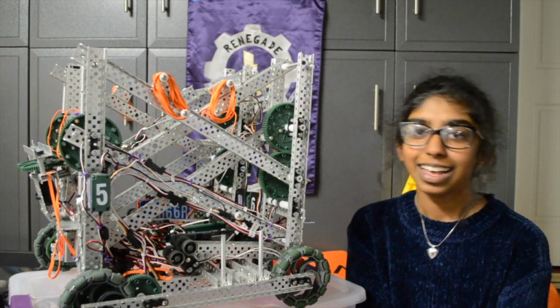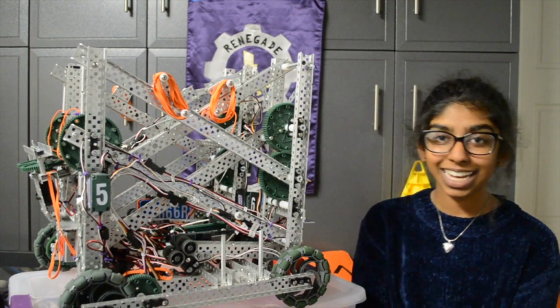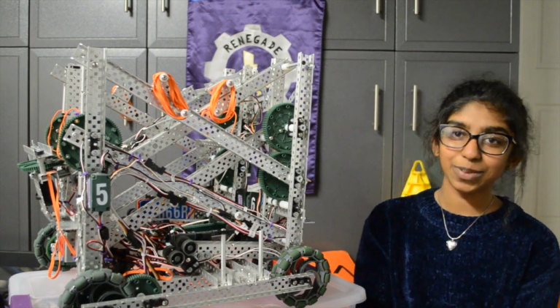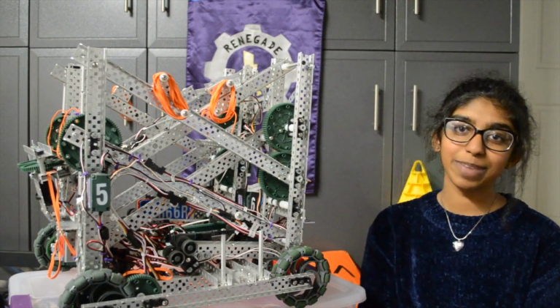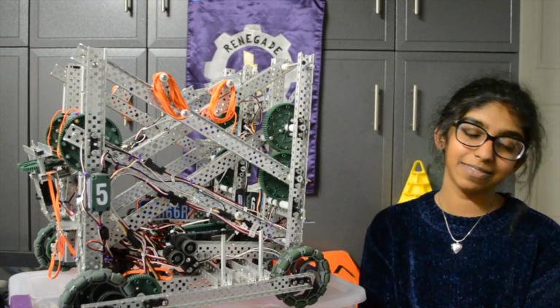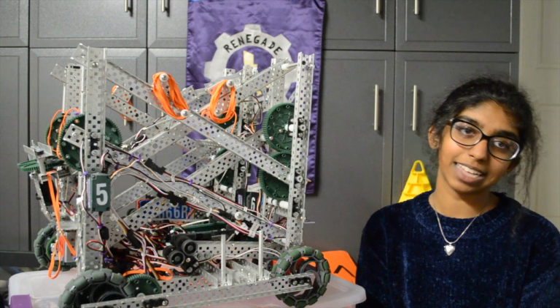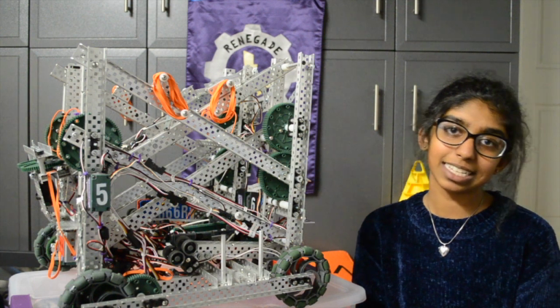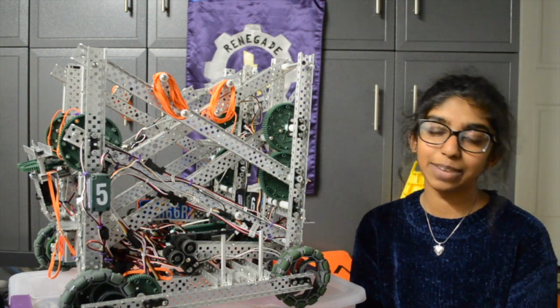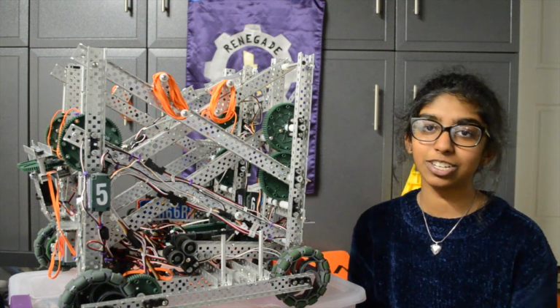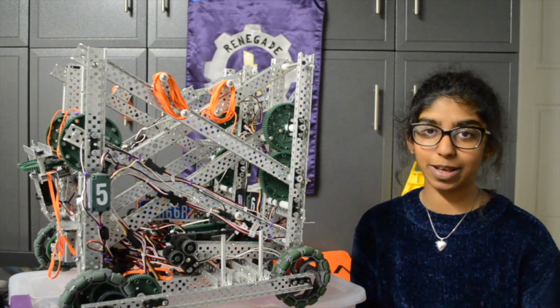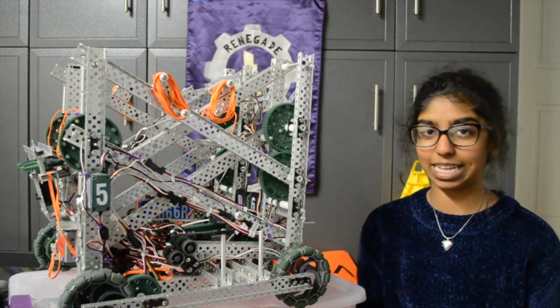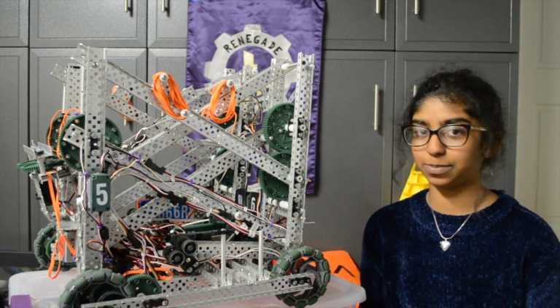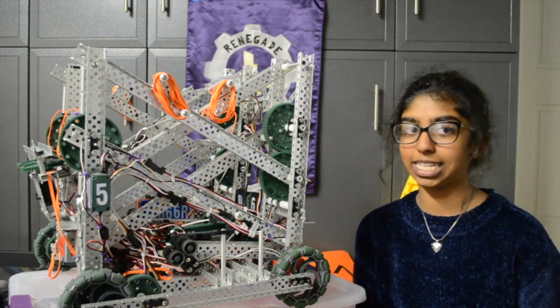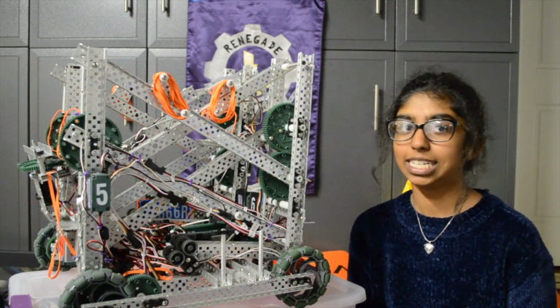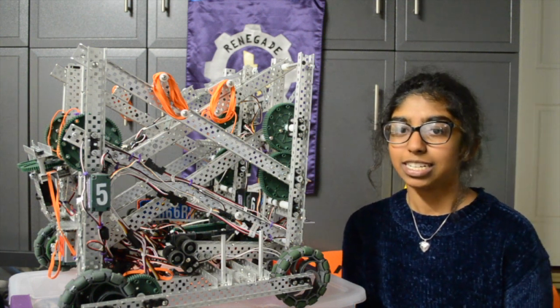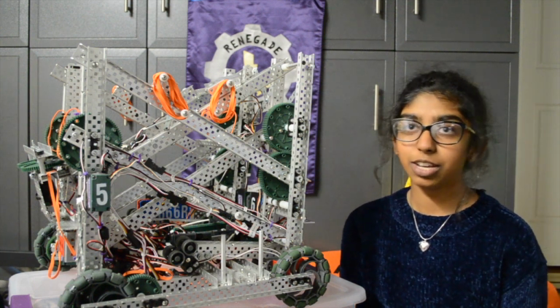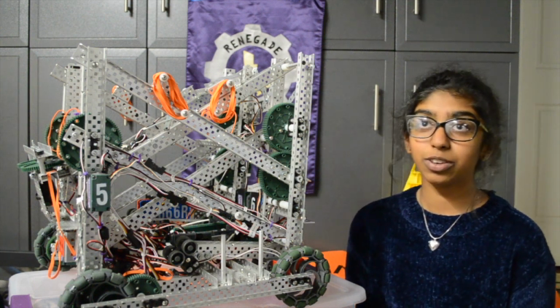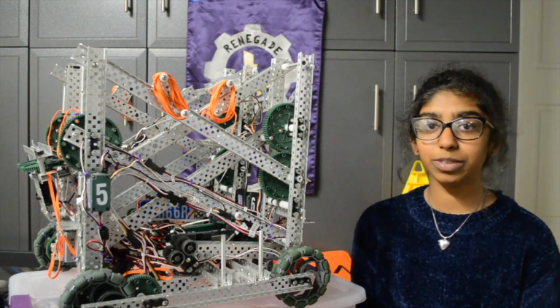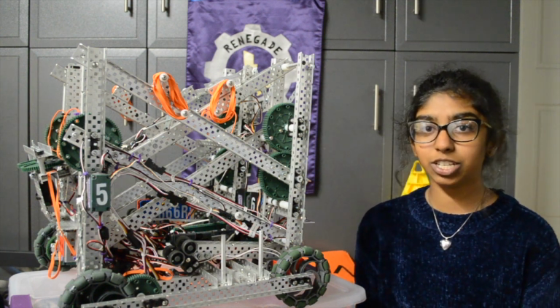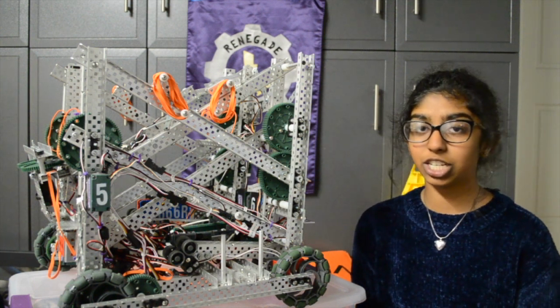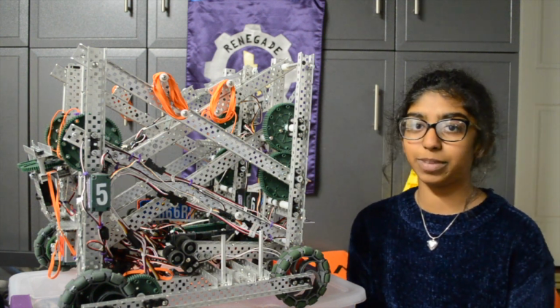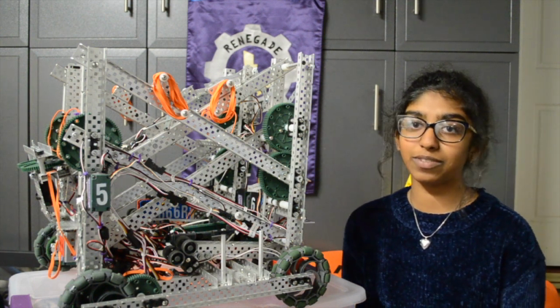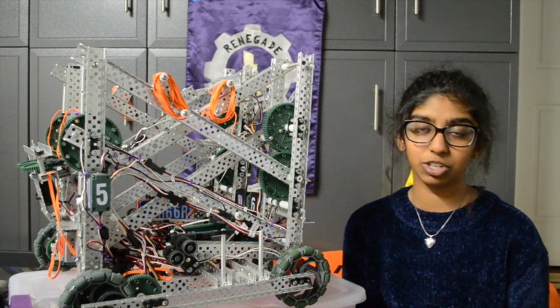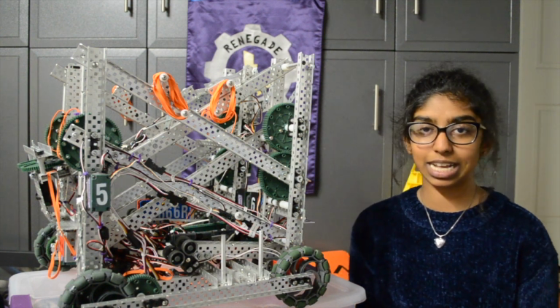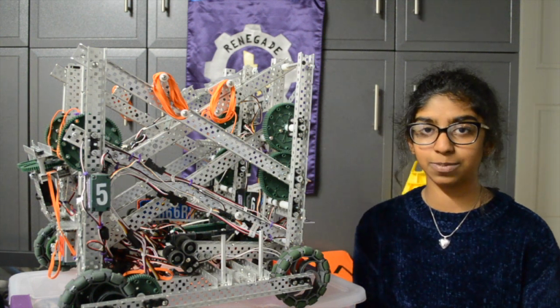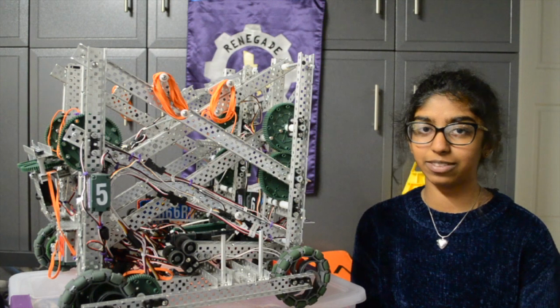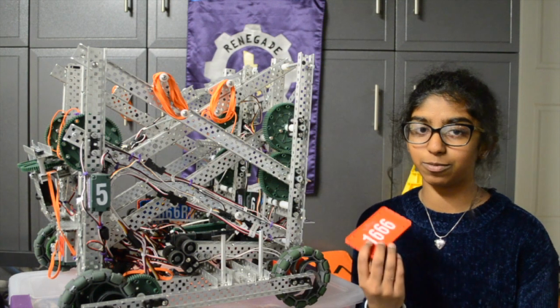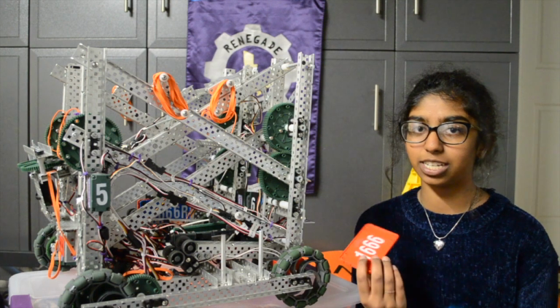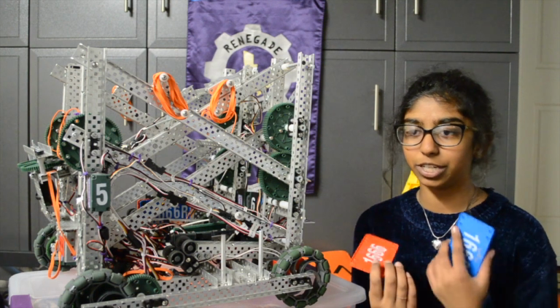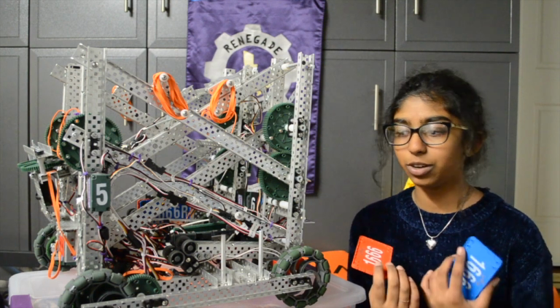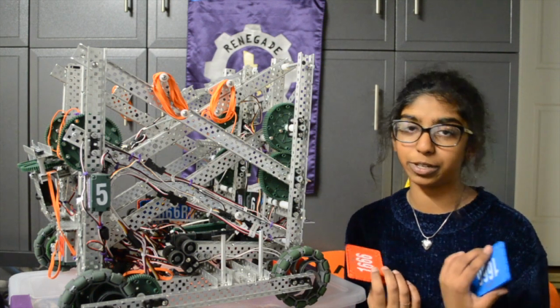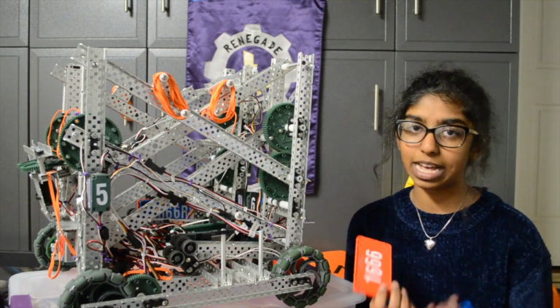Hi guys, welcome back to Vets Pass. Today we're going to talk about license plates. So normally during a tournament you have to switch your license plate from red to blue, or blue to red.